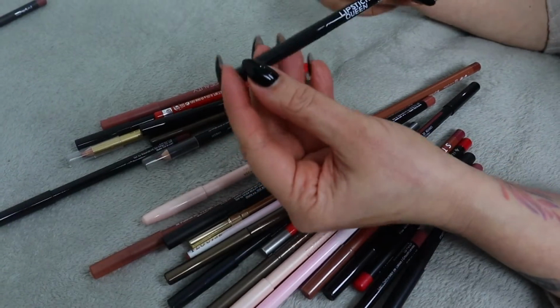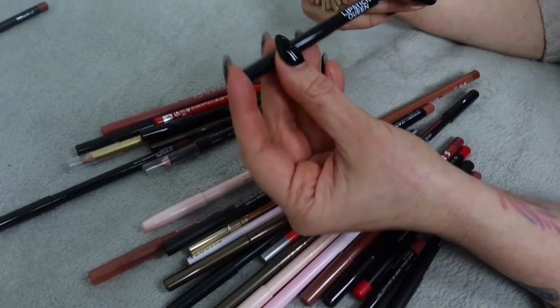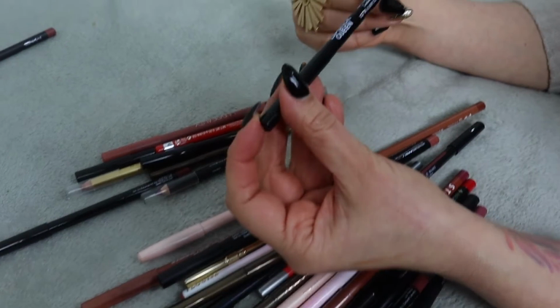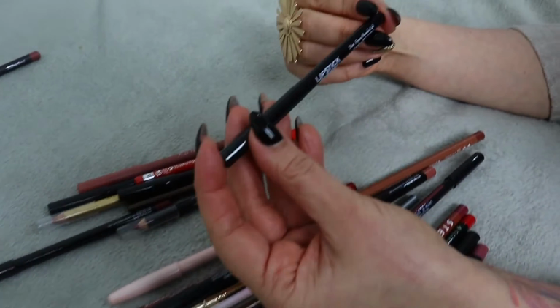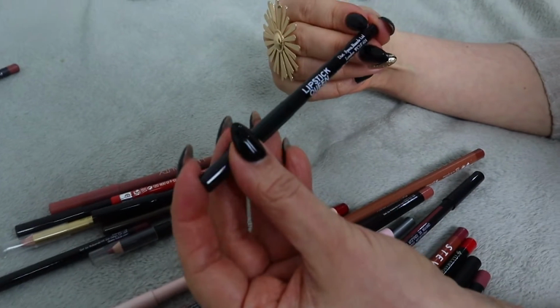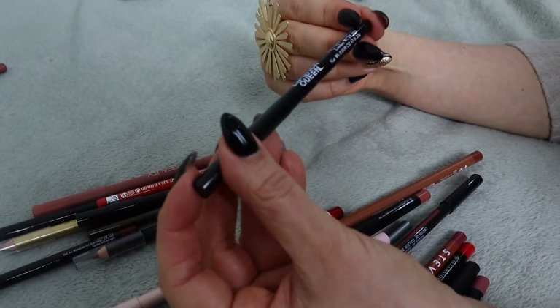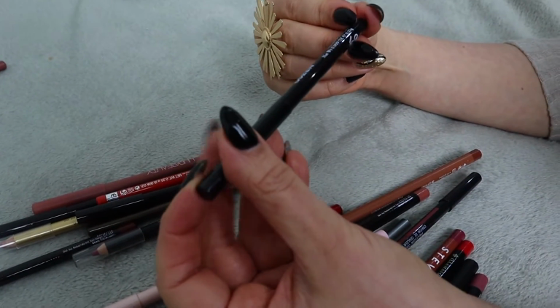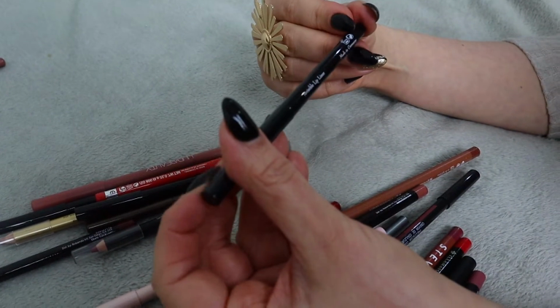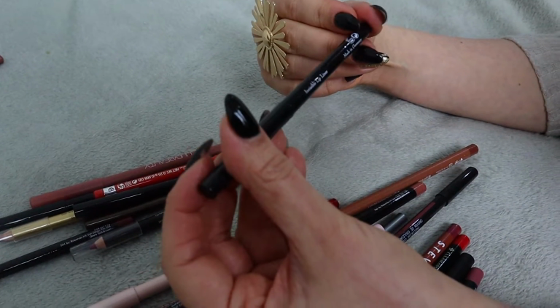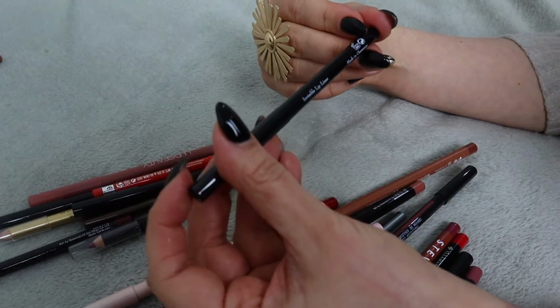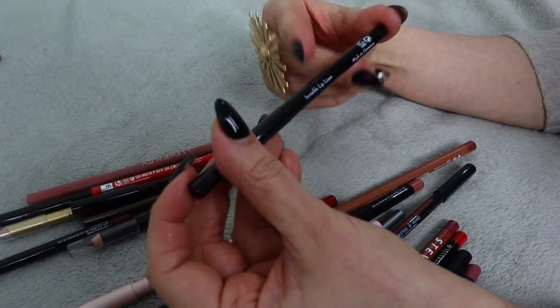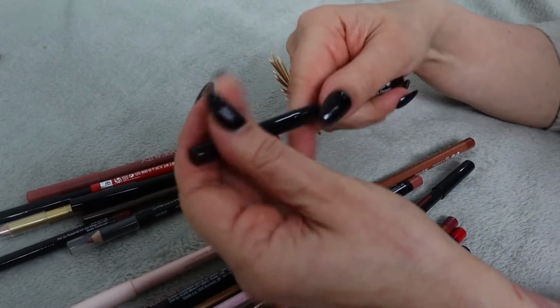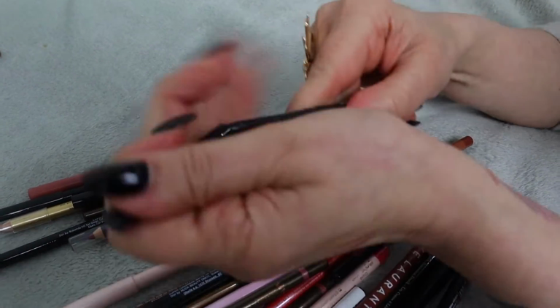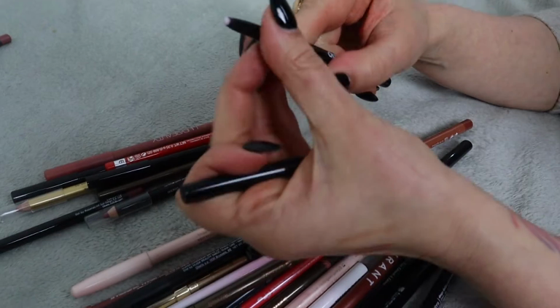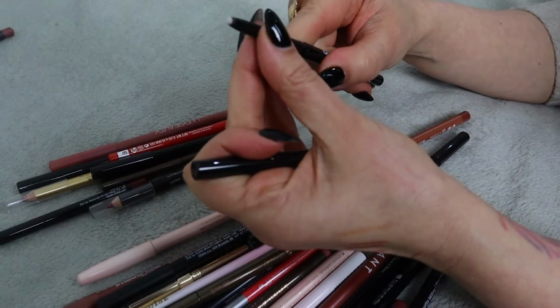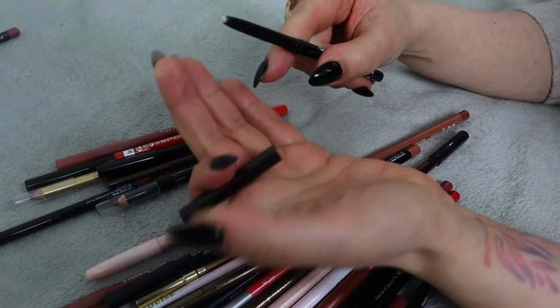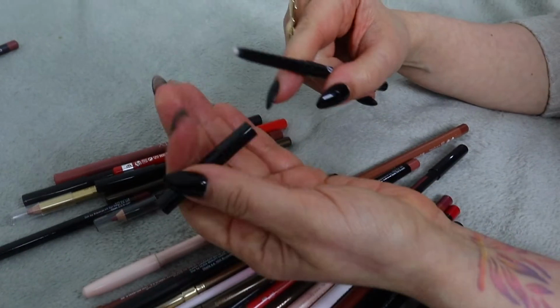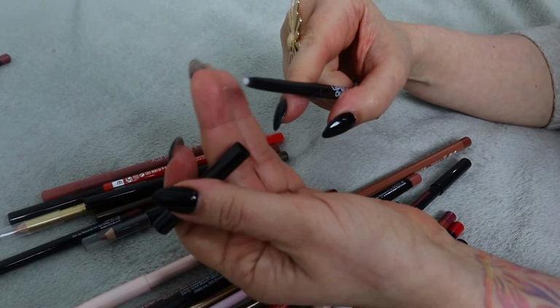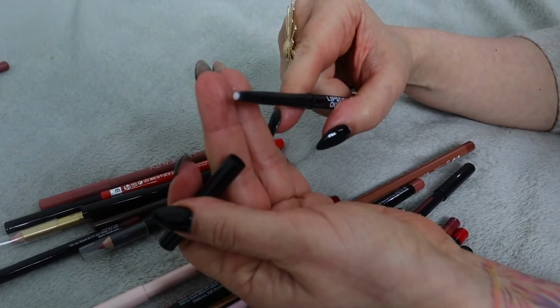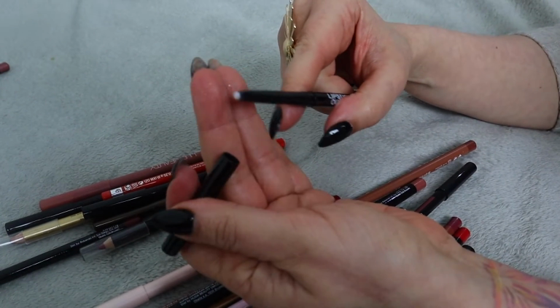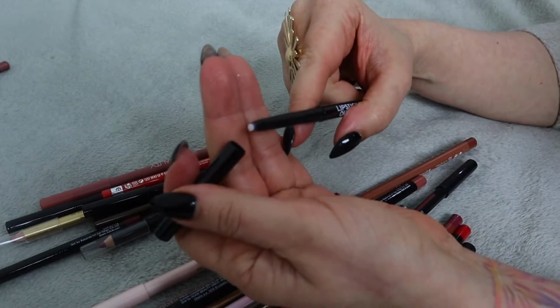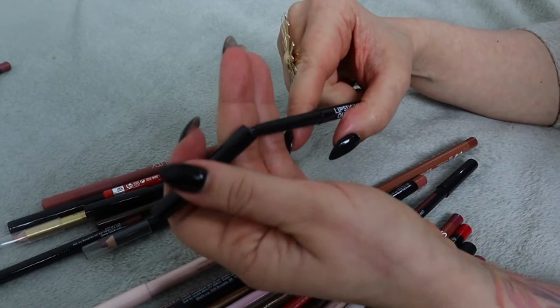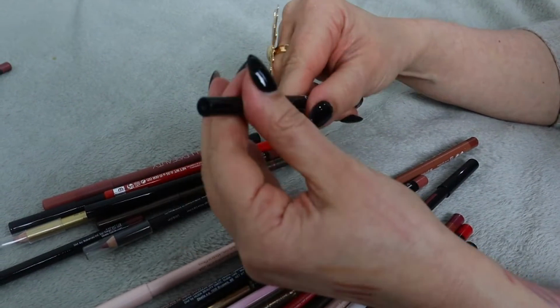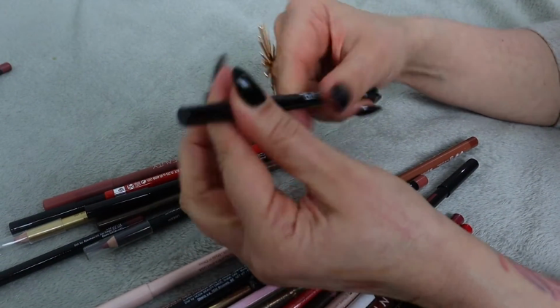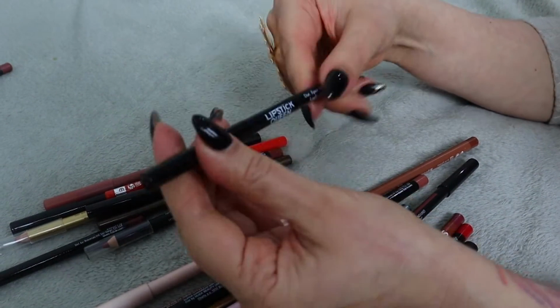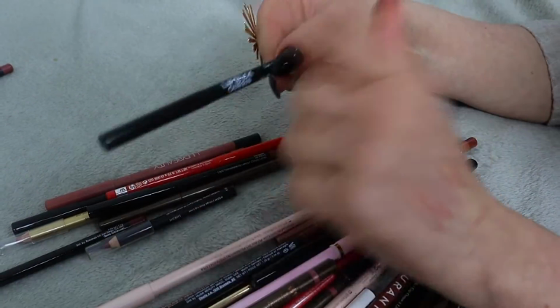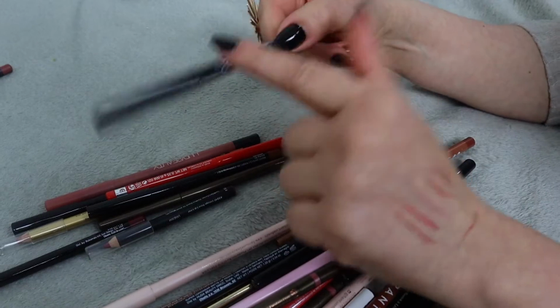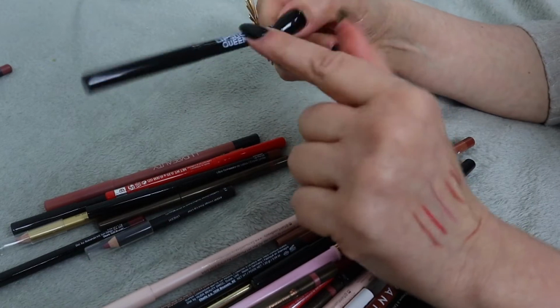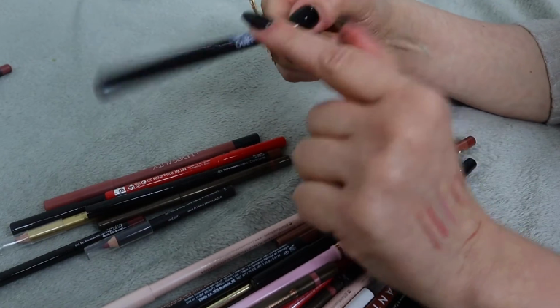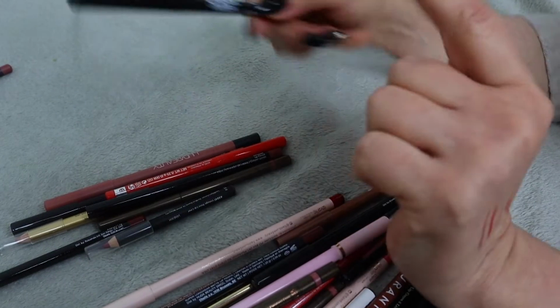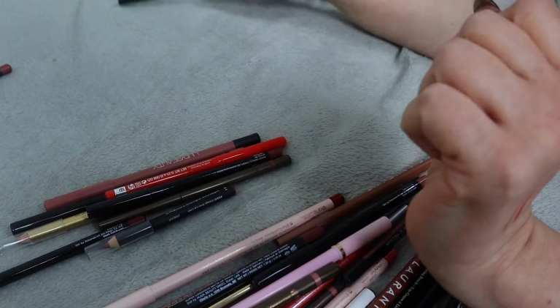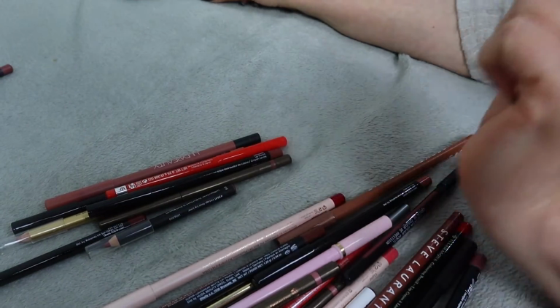We have this Lipstick Queen invisible lip liner - that one is quite cool. It just helps your lipstick not bleed, which is actually quite helpful, so I'm going to keep that one.